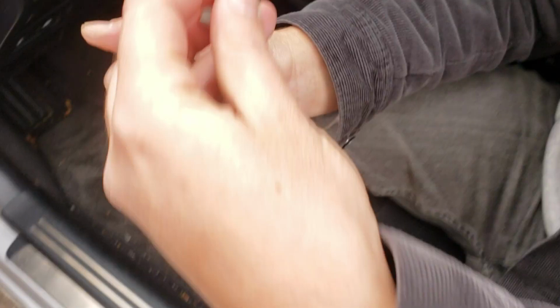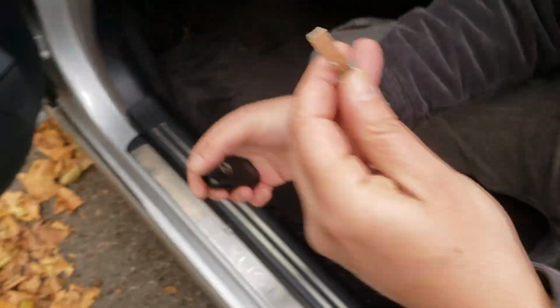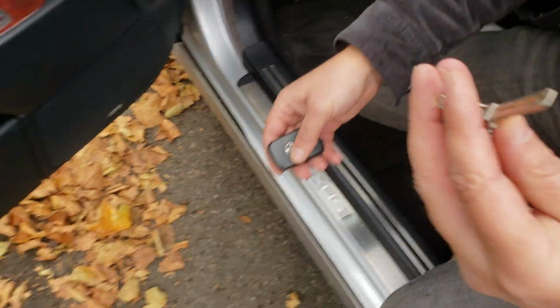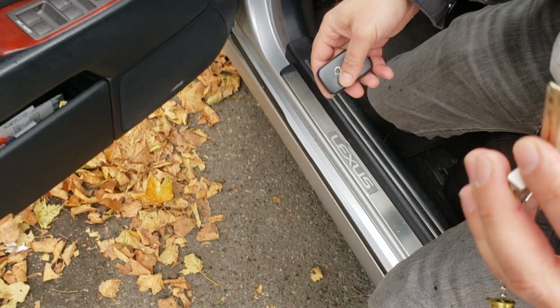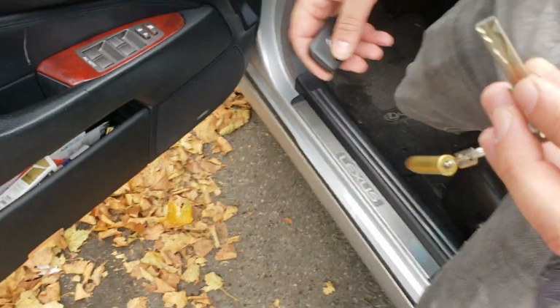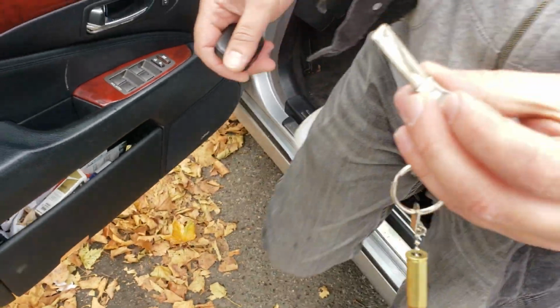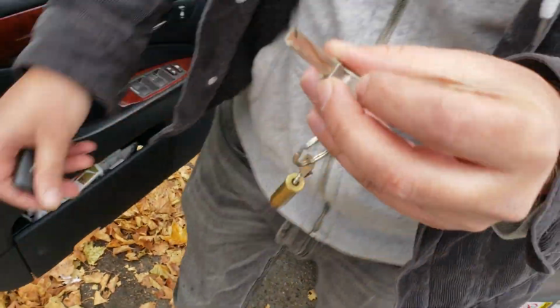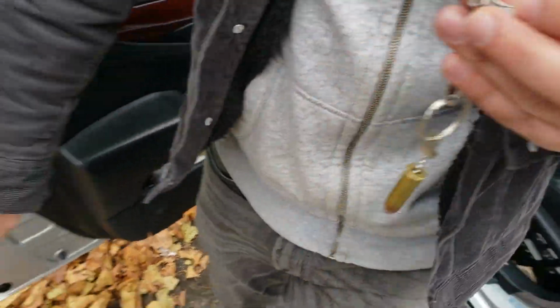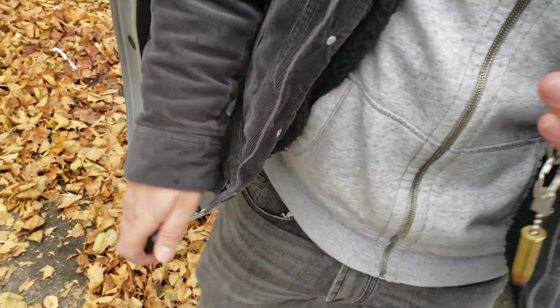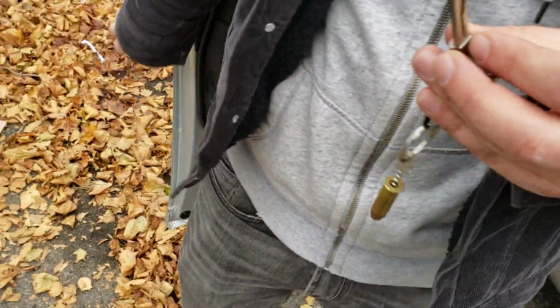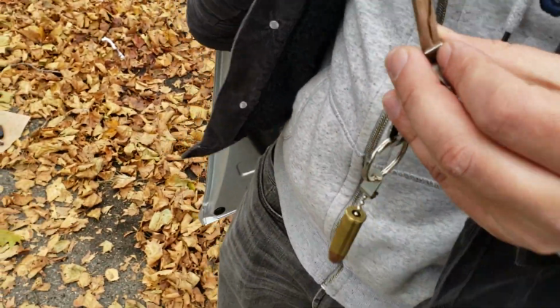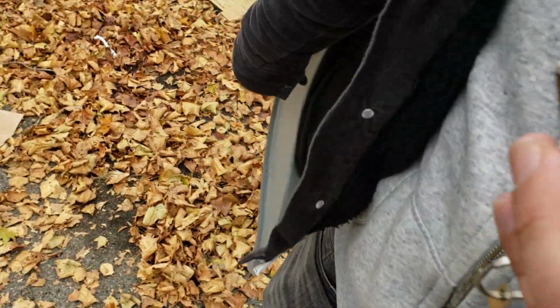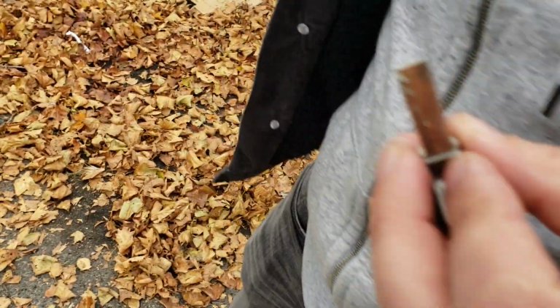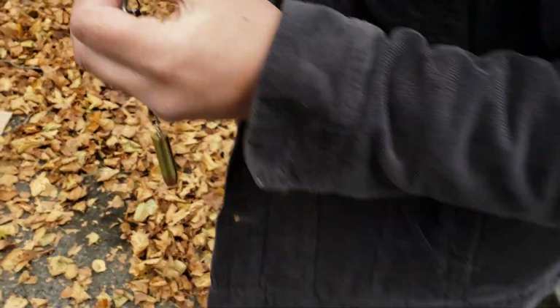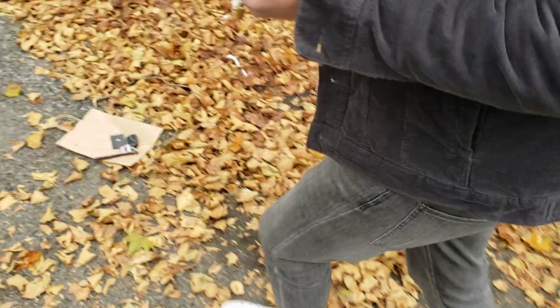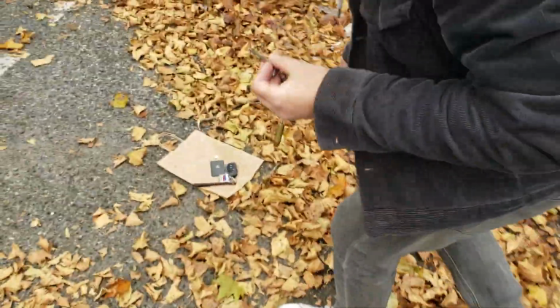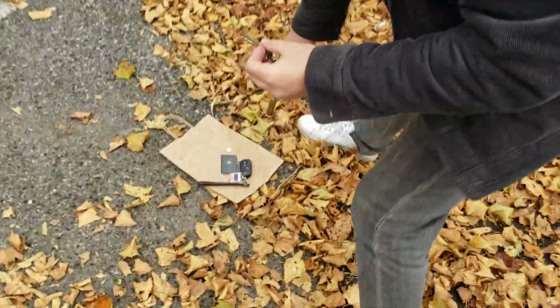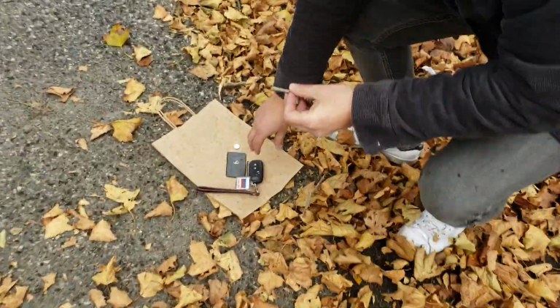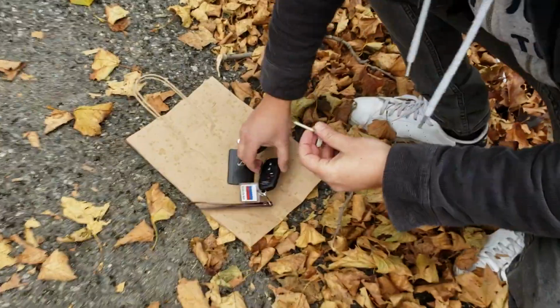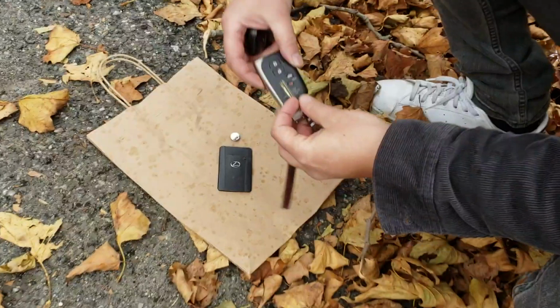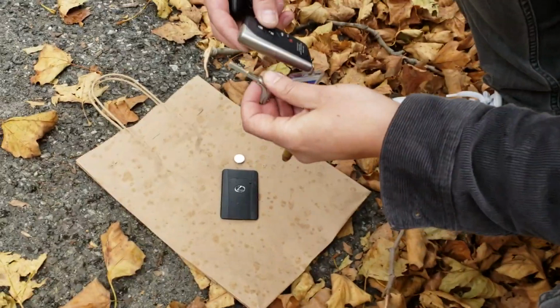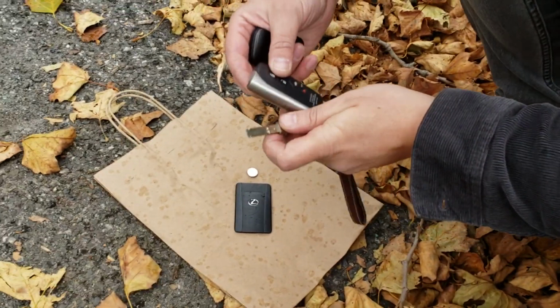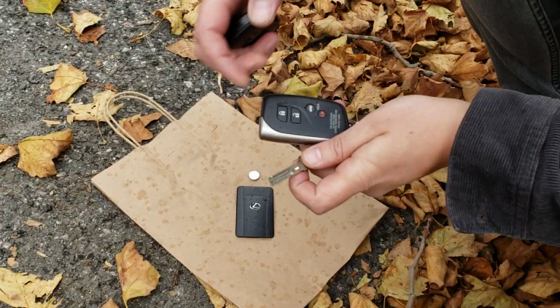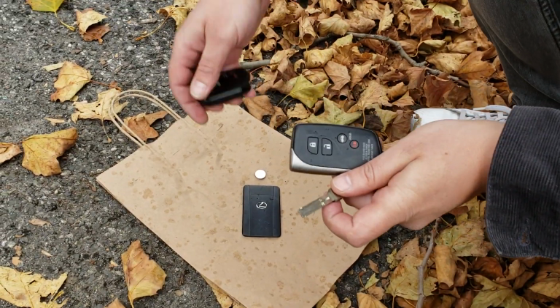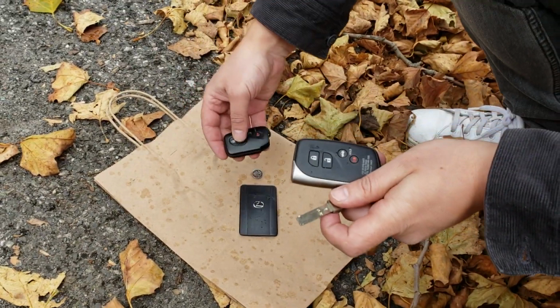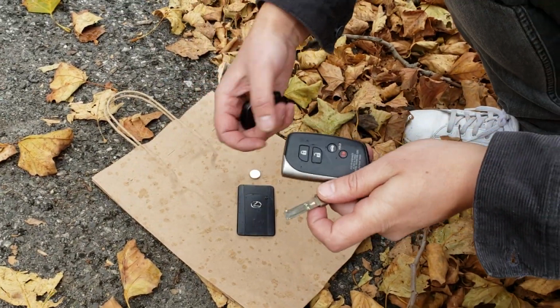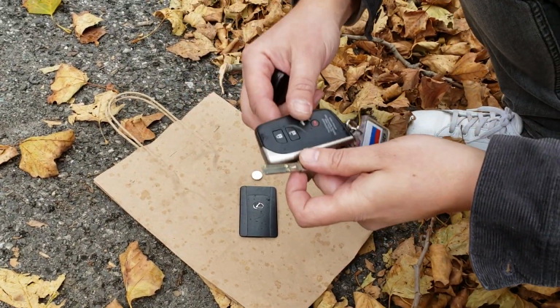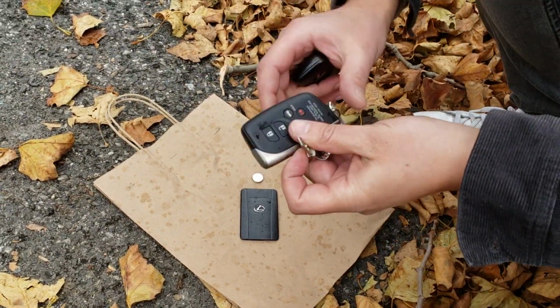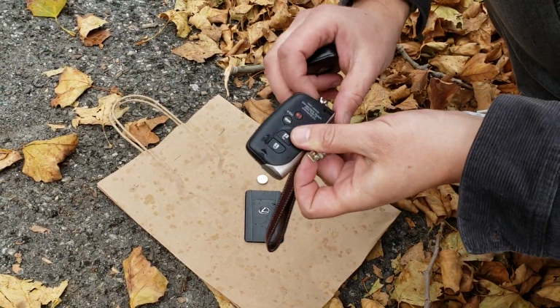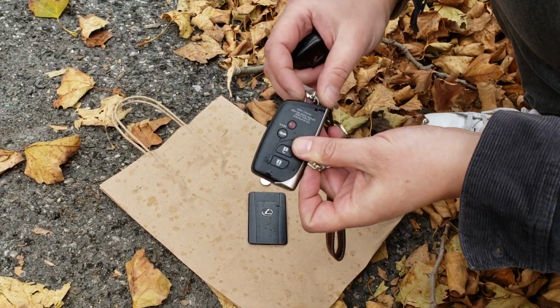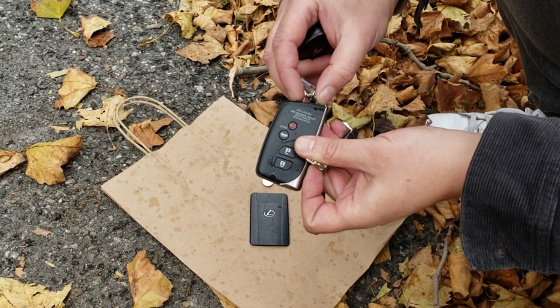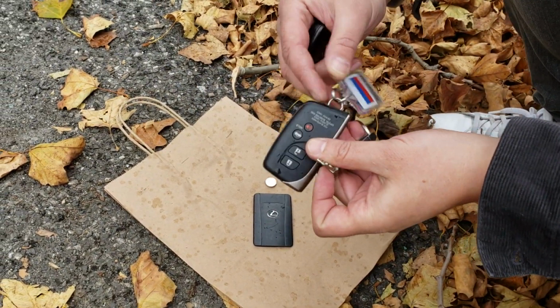Another thing: a lot of locksmiths for some reason still cut the metal links from this key, thinking this key will not fit the door lock. But this is not true.